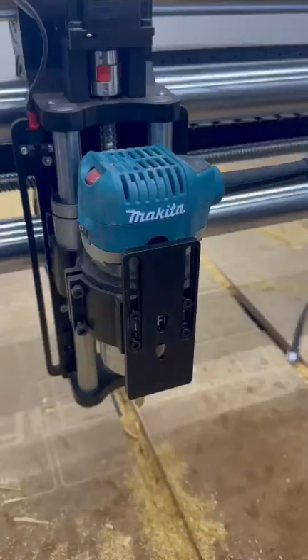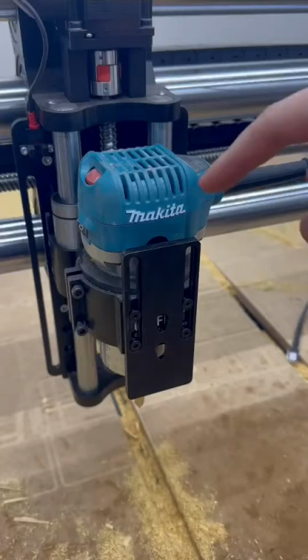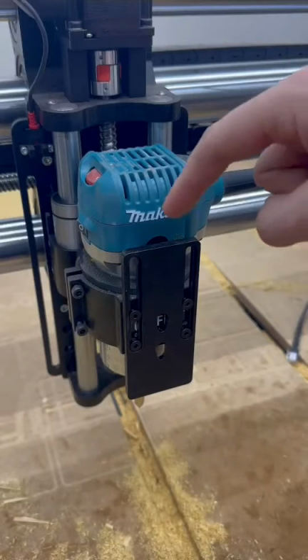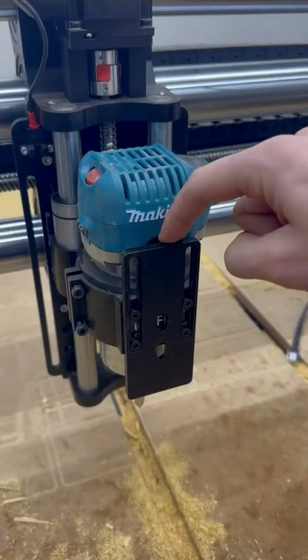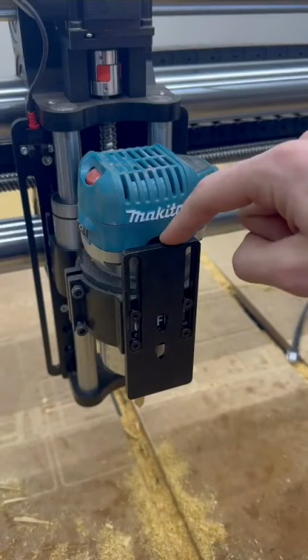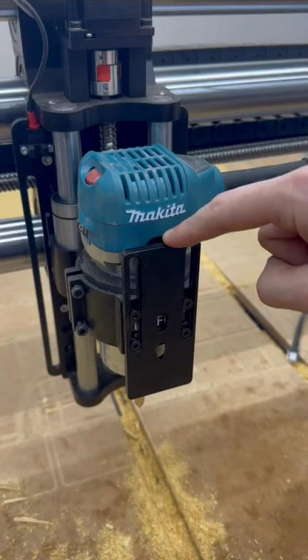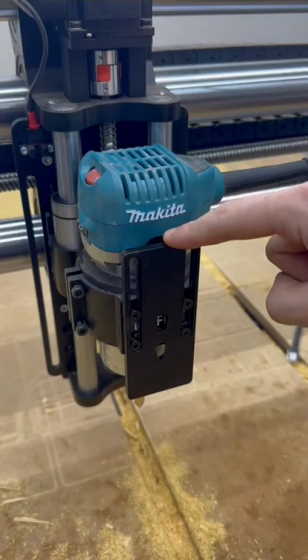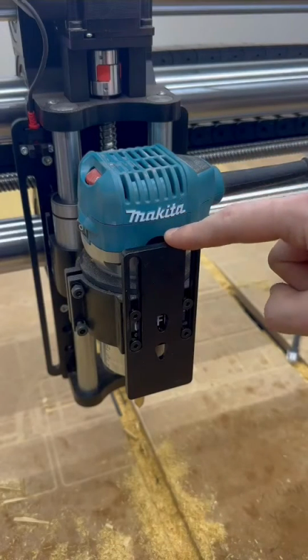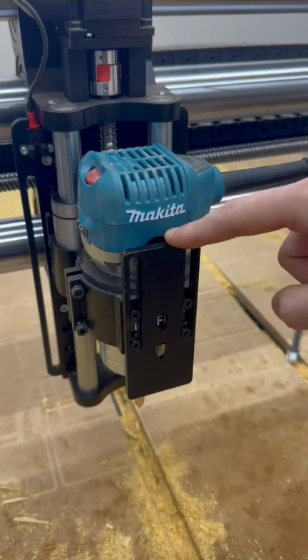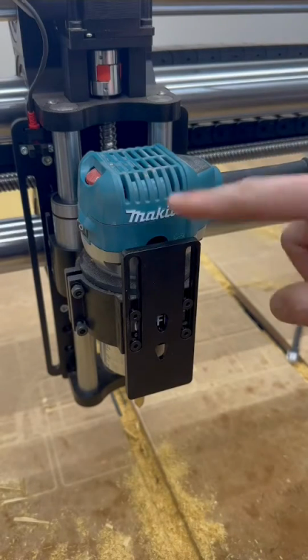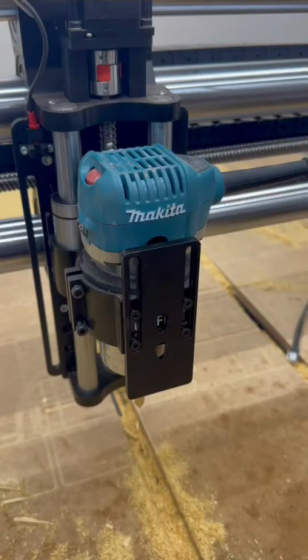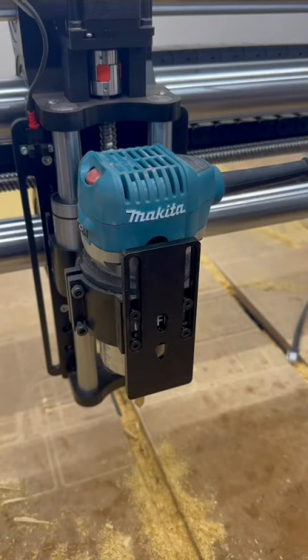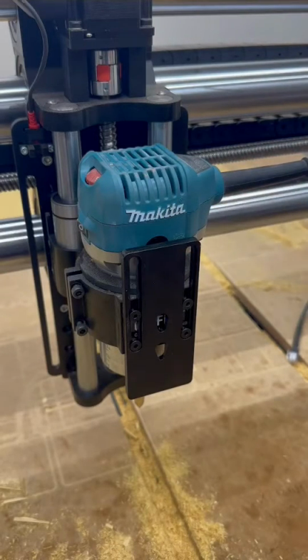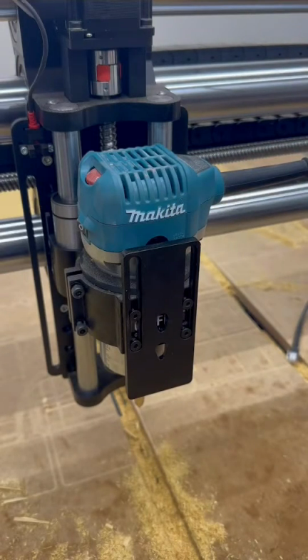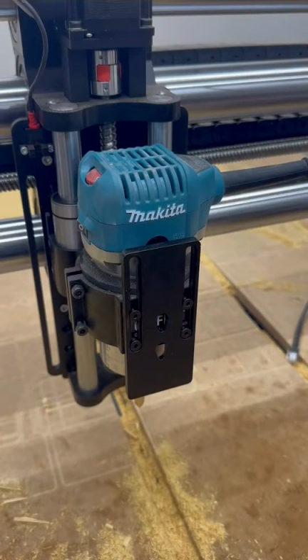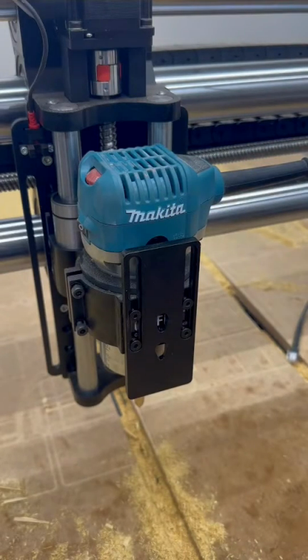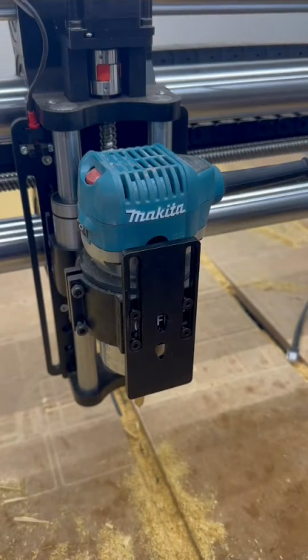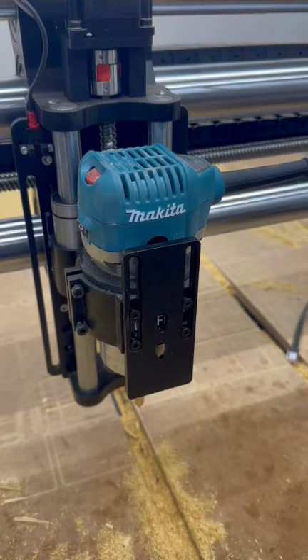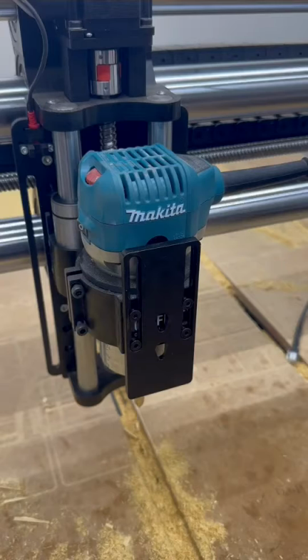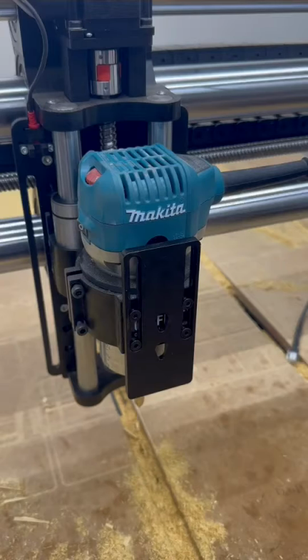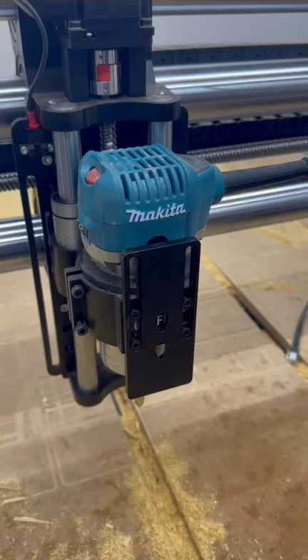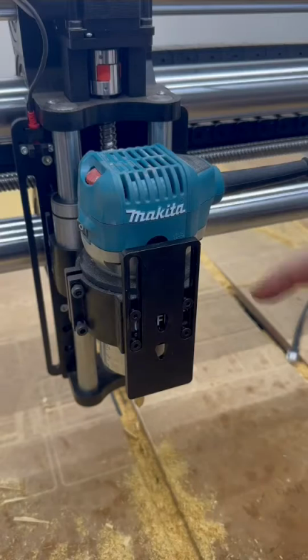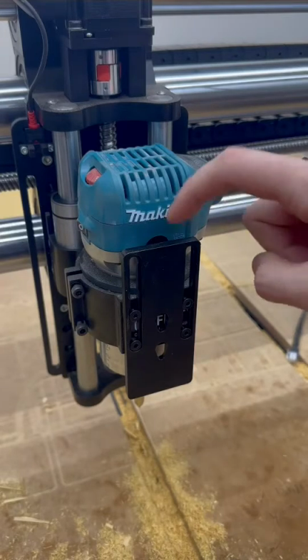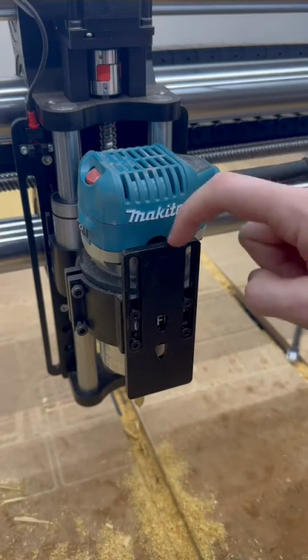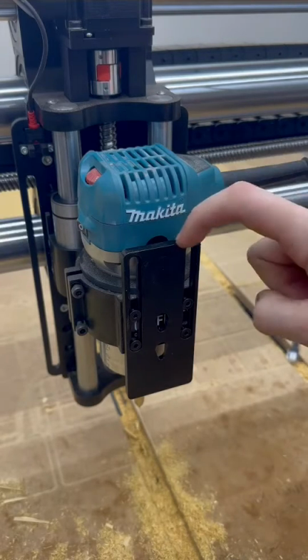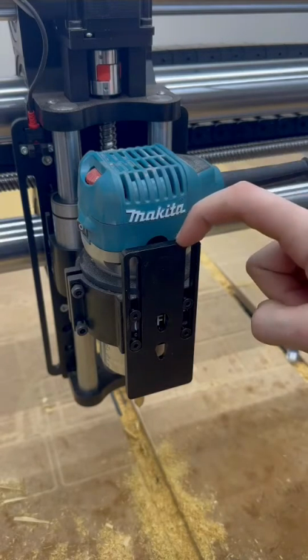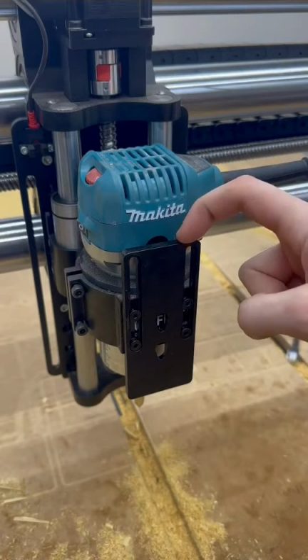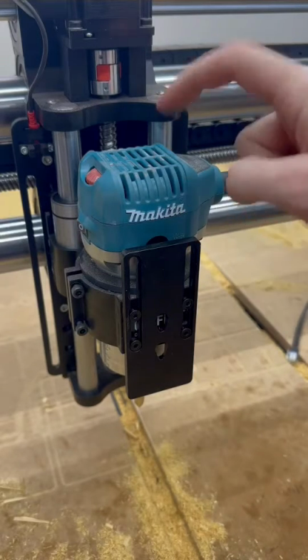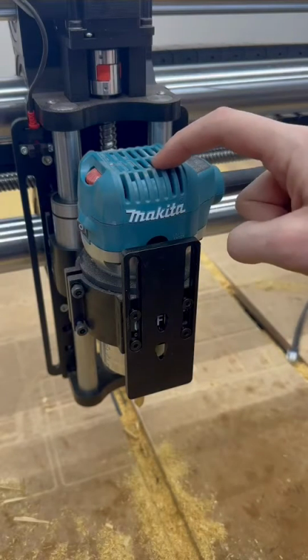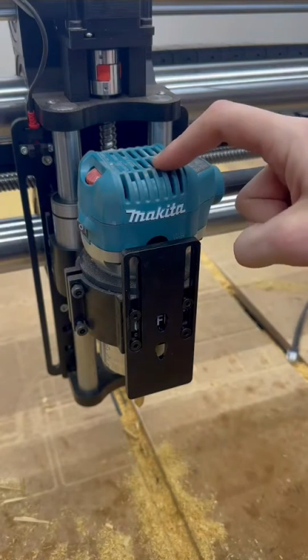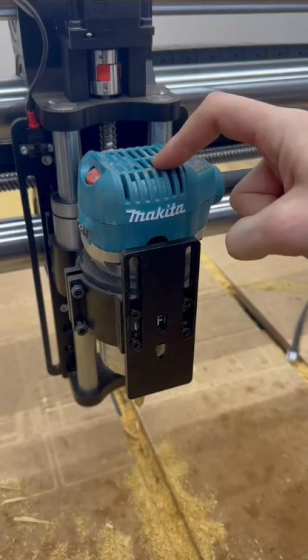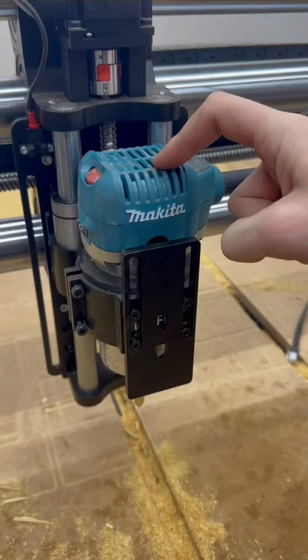The Onefinity JTEC laser mount system works with all of the lasers we offer. One of the coolest things about this is that you don't have to remove the mount in order to use your CNC router.